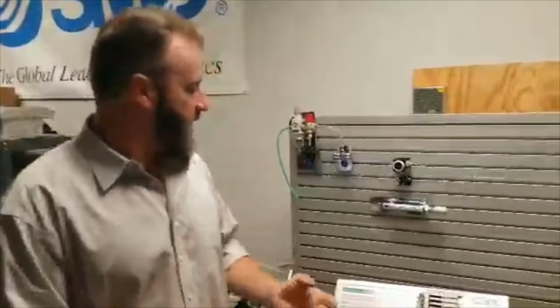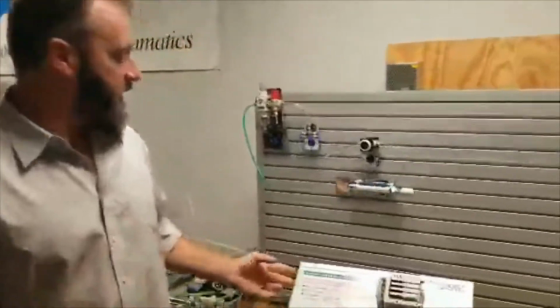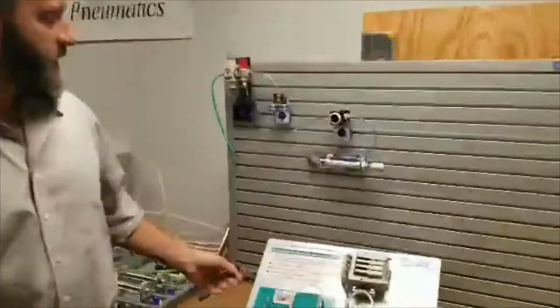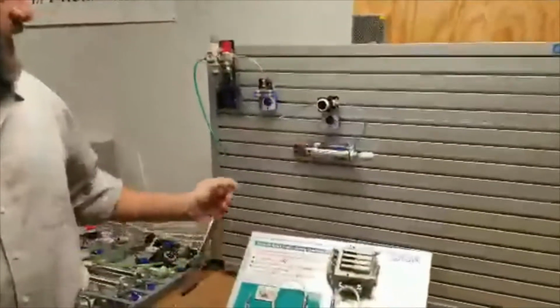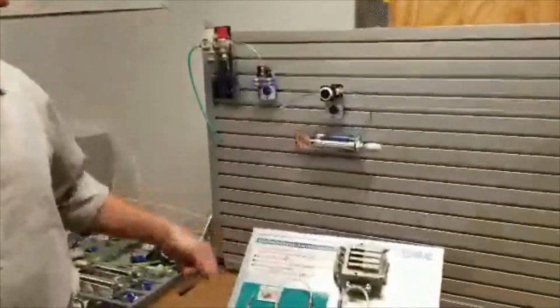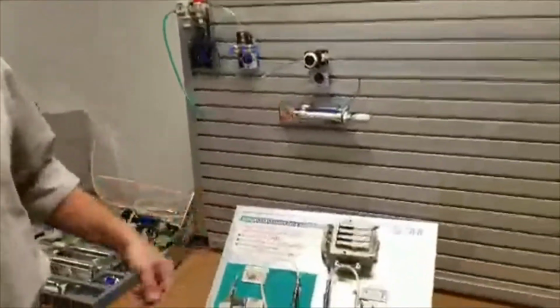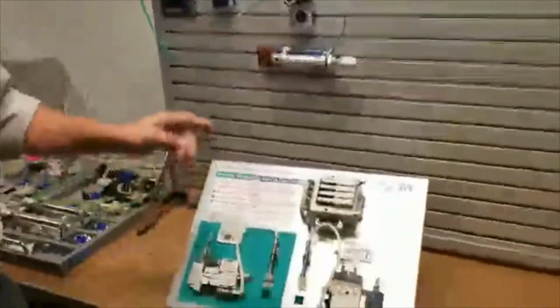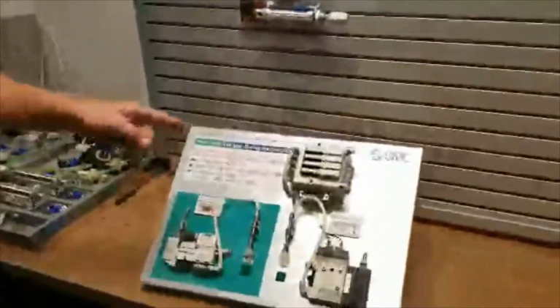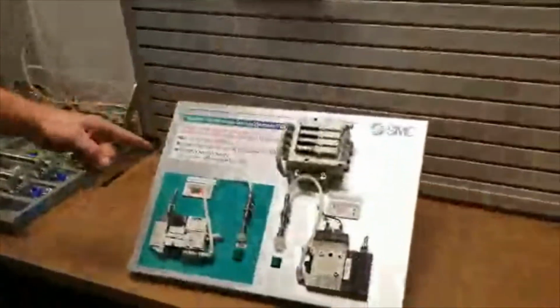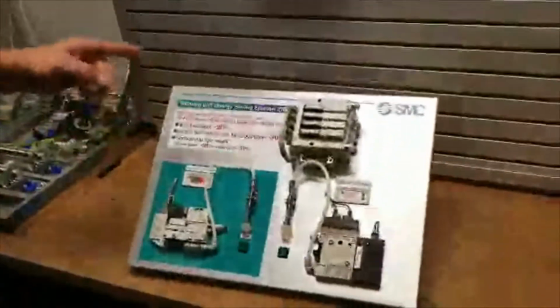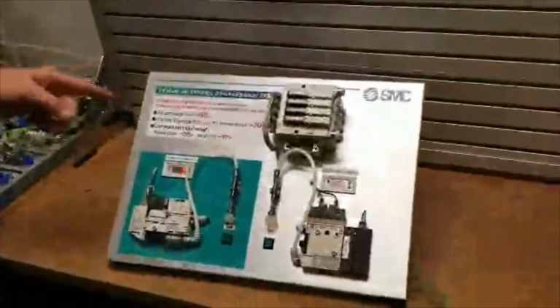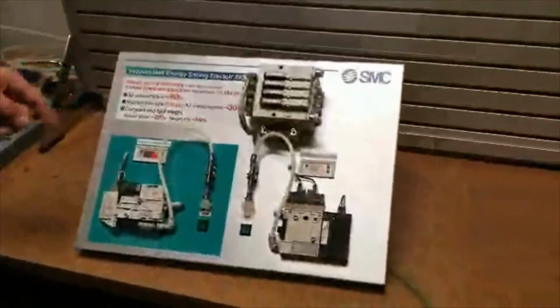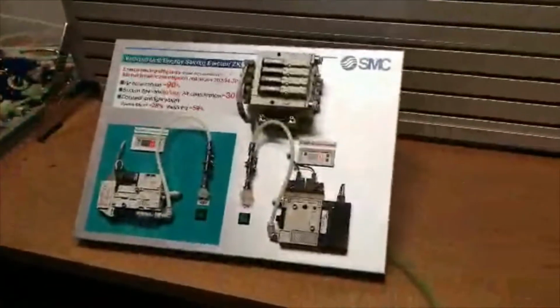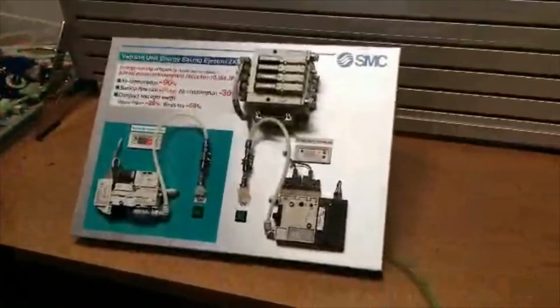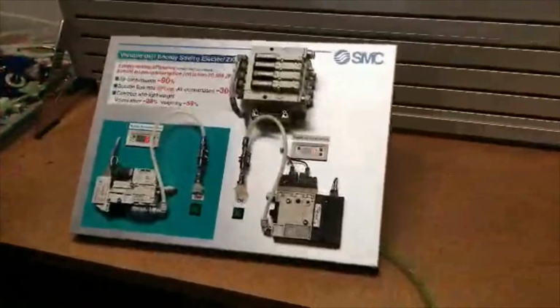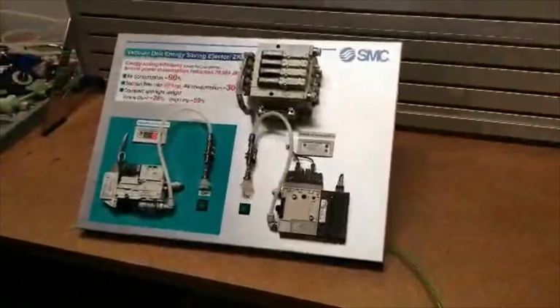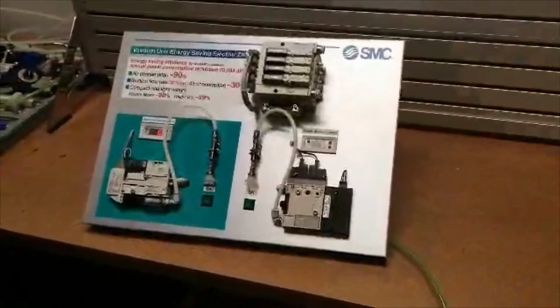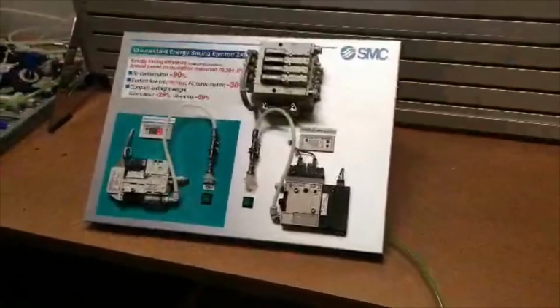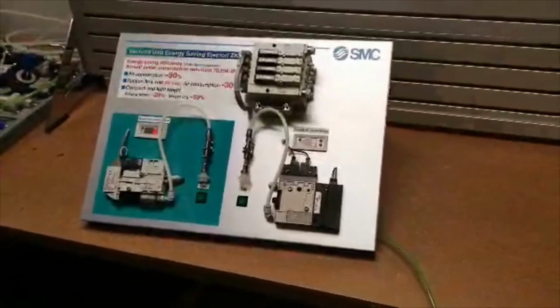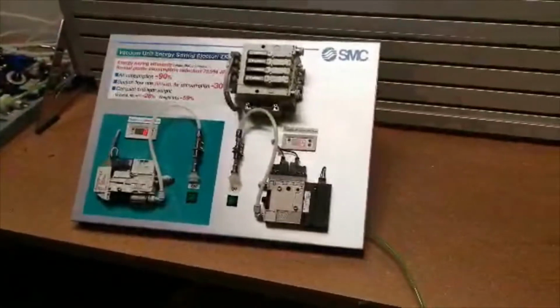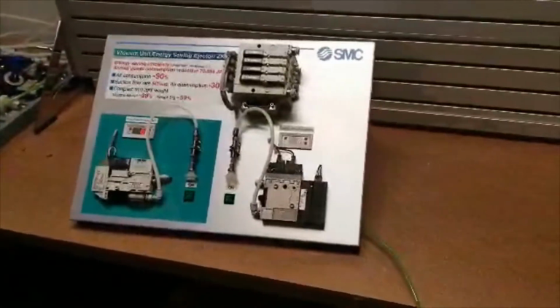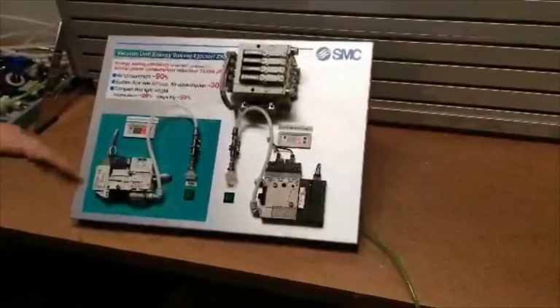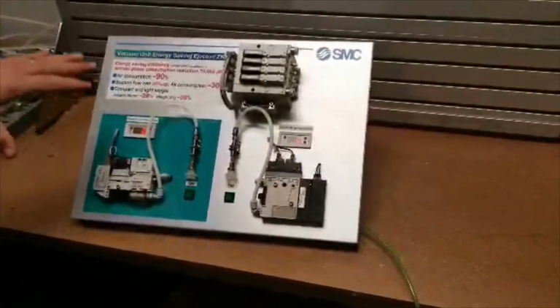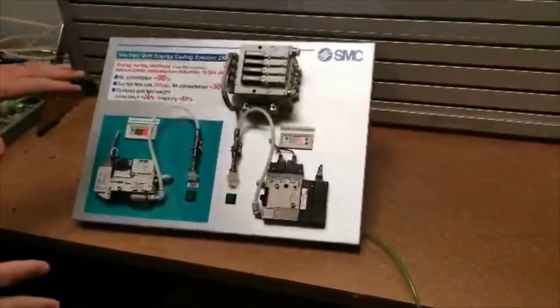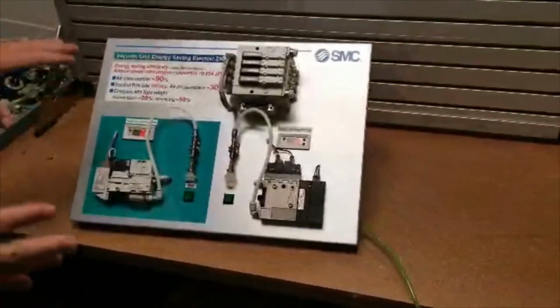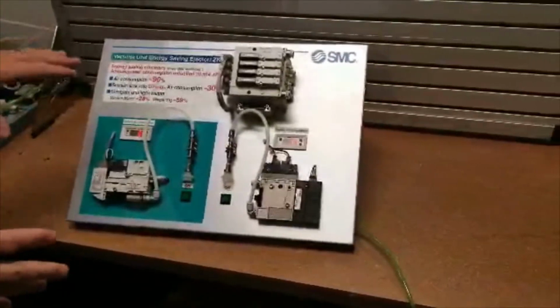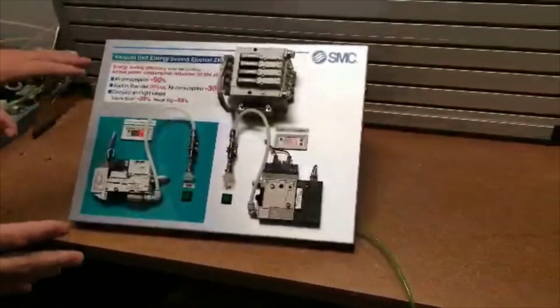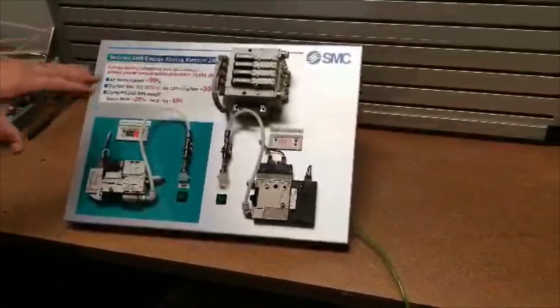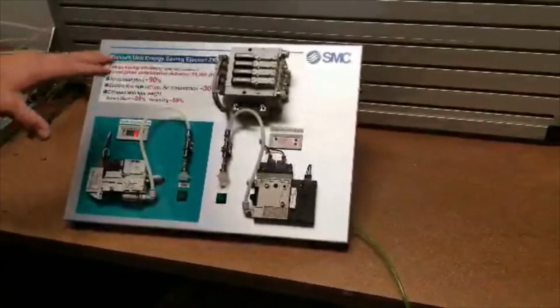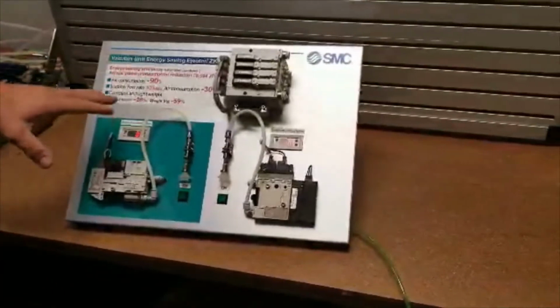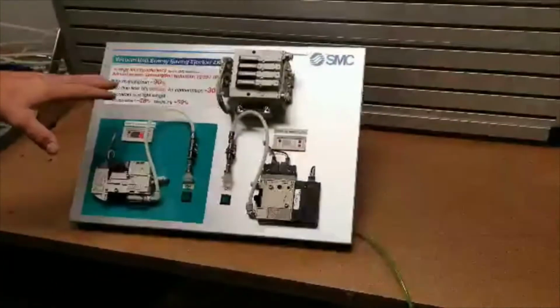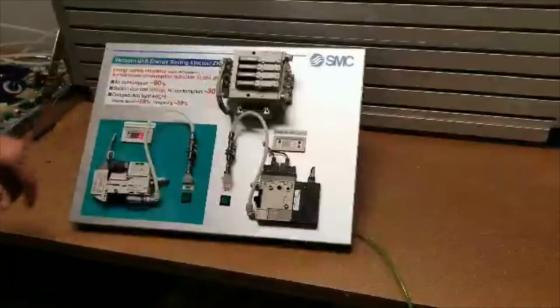This is the SMC ZK2 vacuum generator. What this does is basically it cuts your air supply consumption down to zero when it's being used.